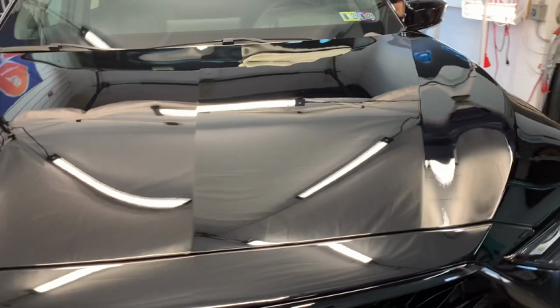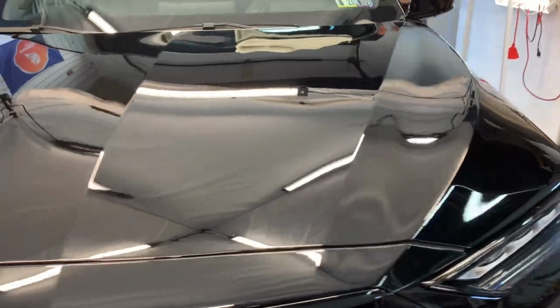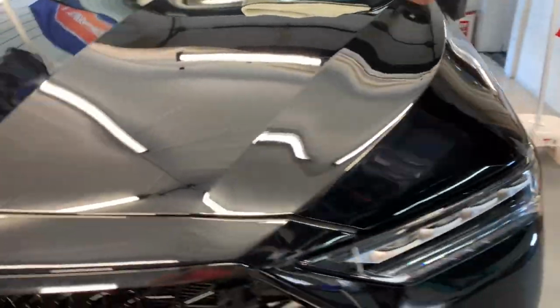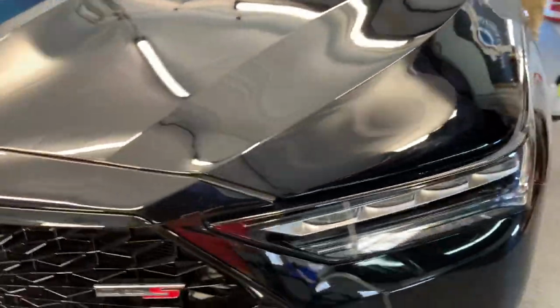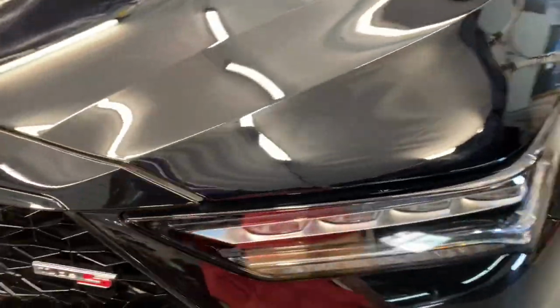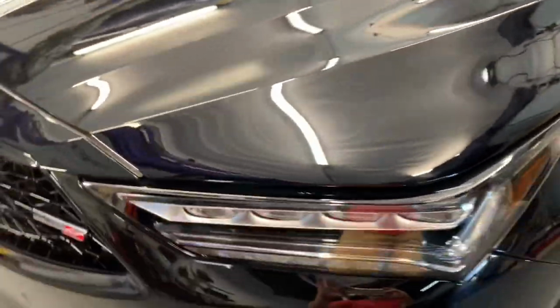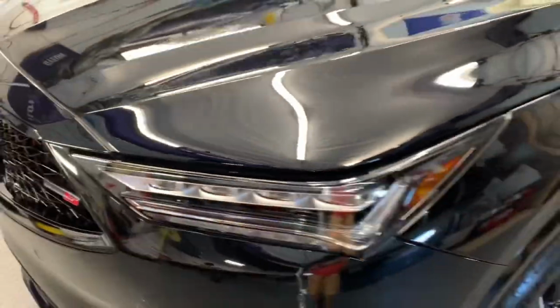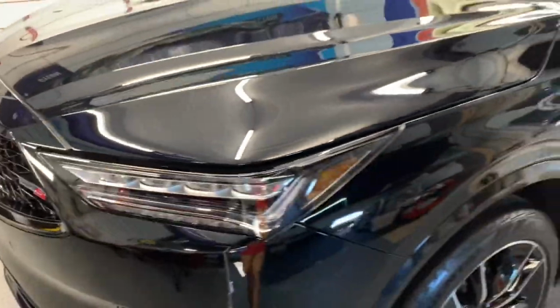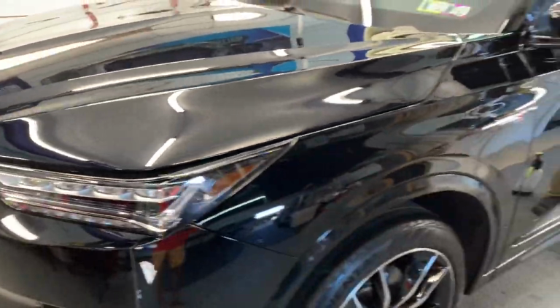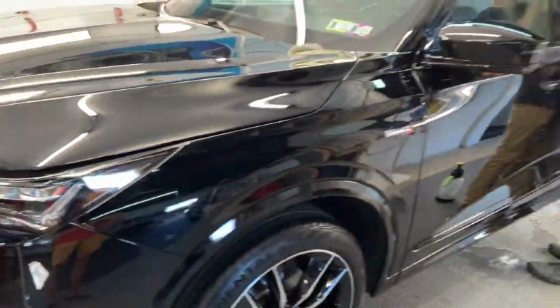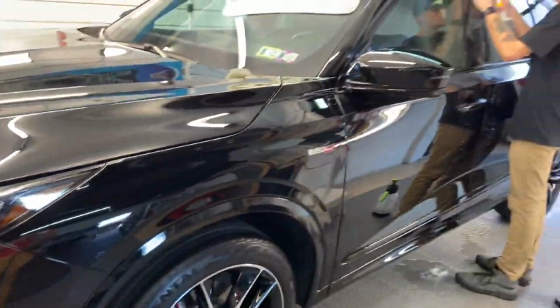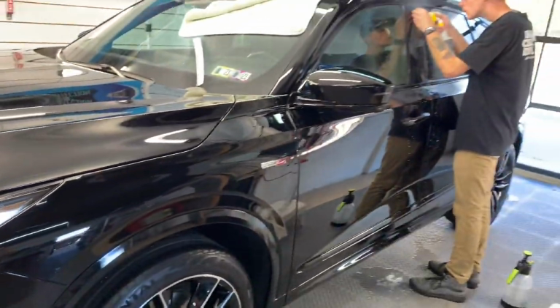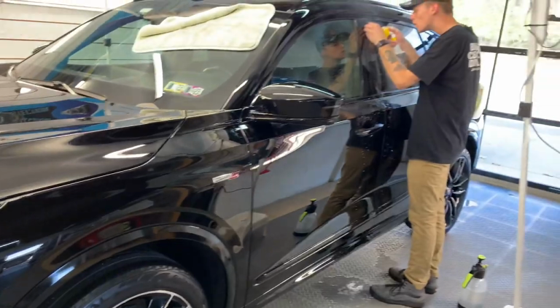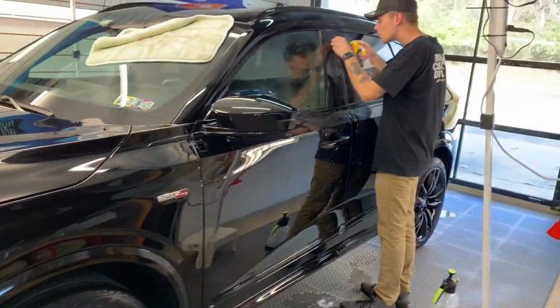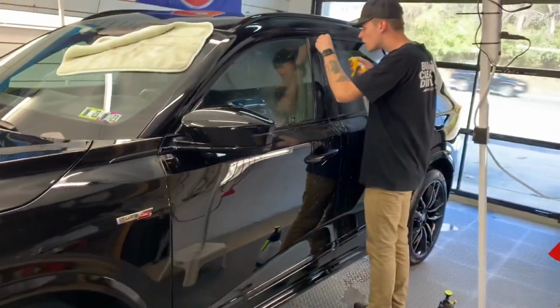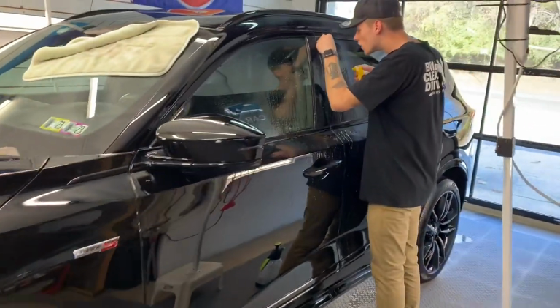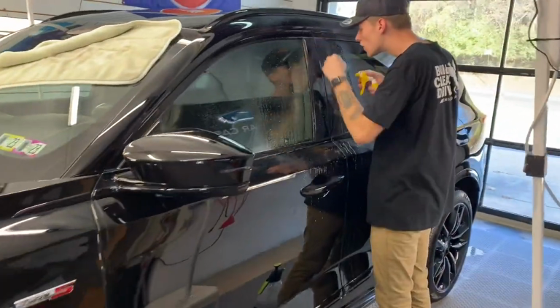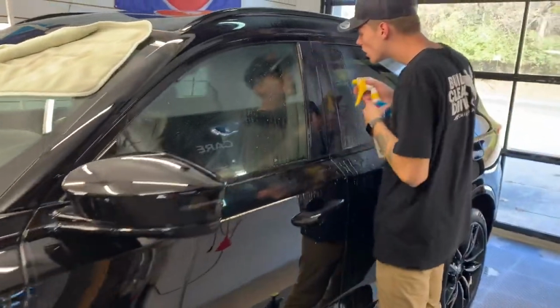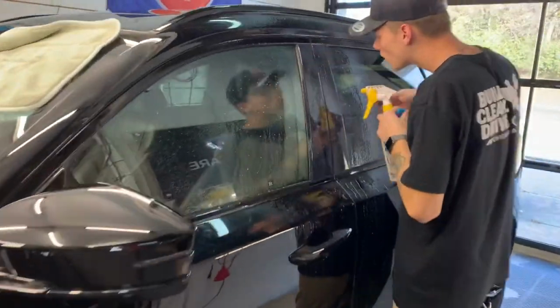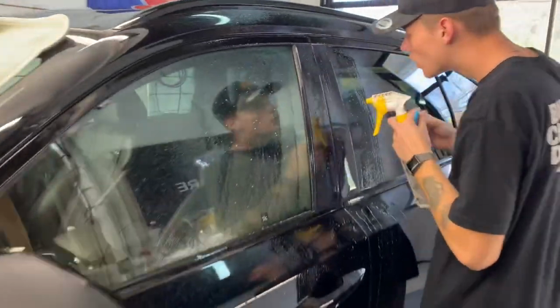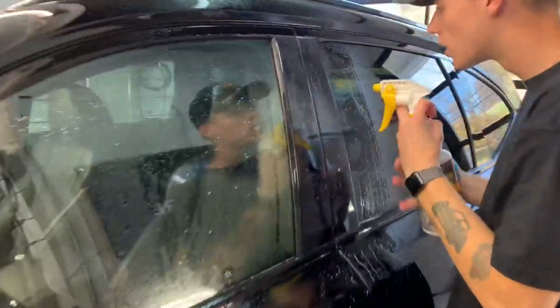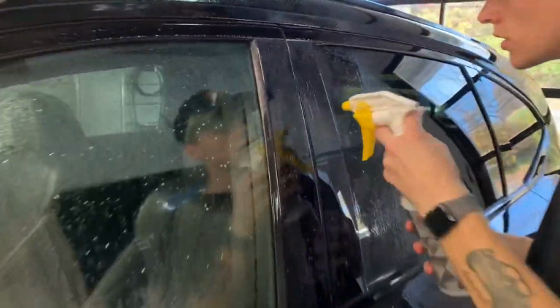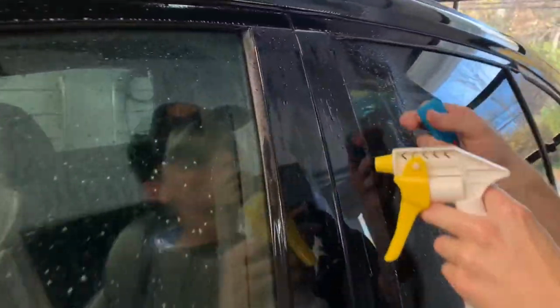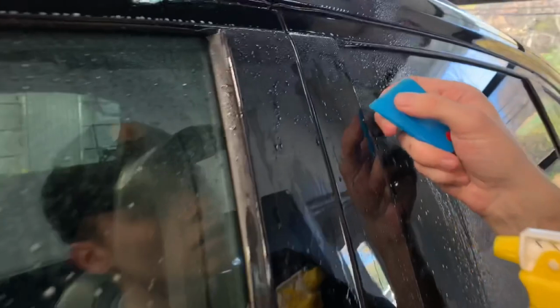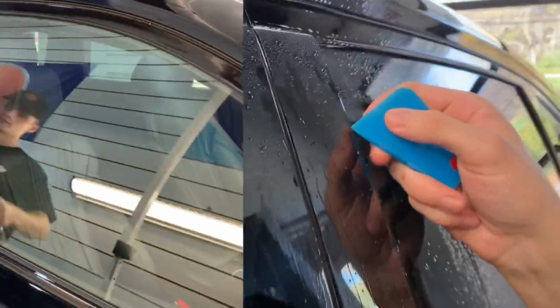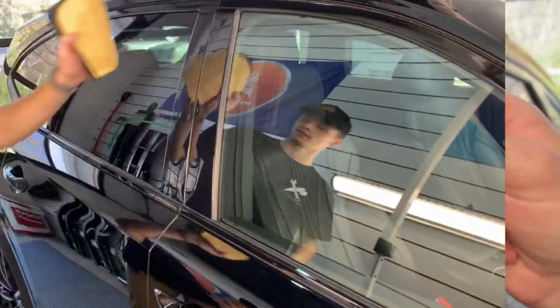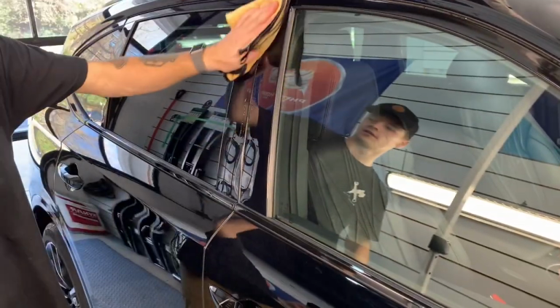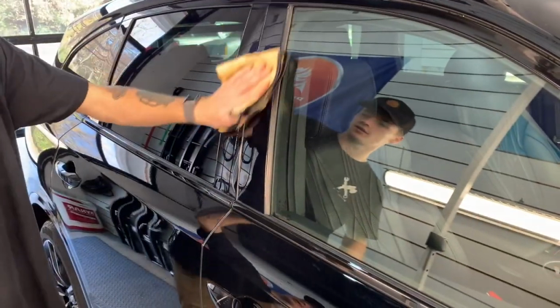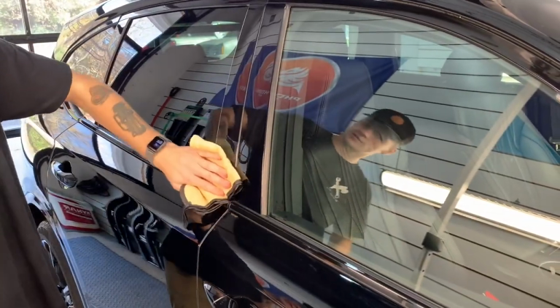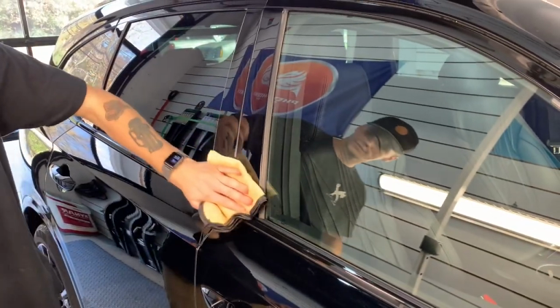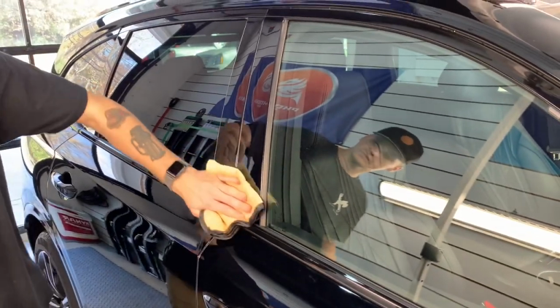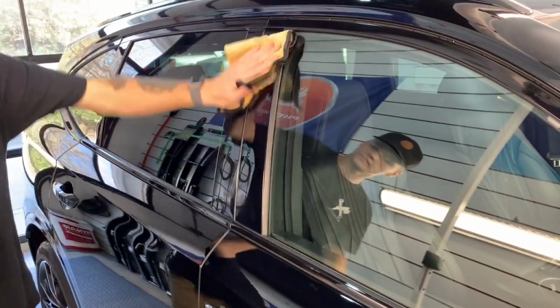With a full-front PPF paint protection package applied to this Type S, we're going to attack another area that is susceptible to damage. The B and C pillars are quite a bit softer than the rest of the finishes on this automobile.